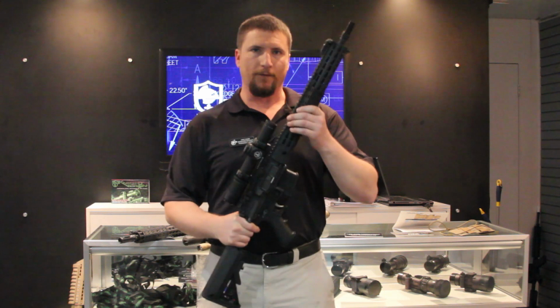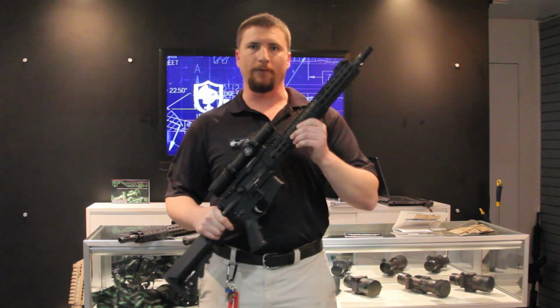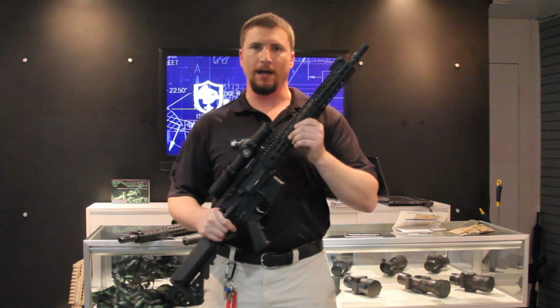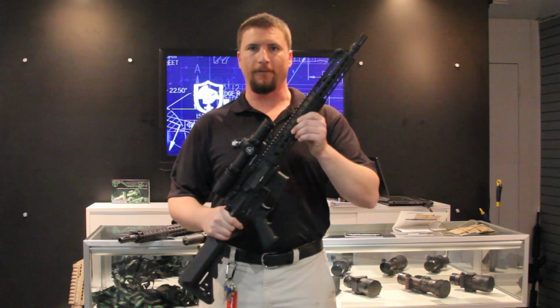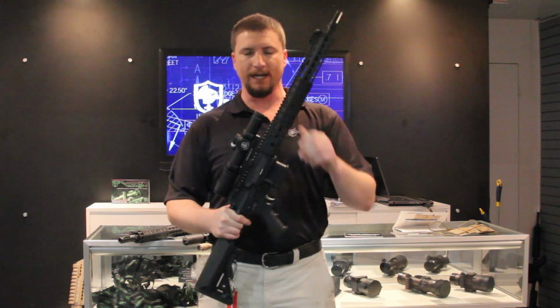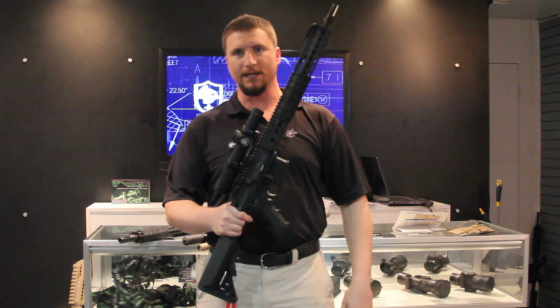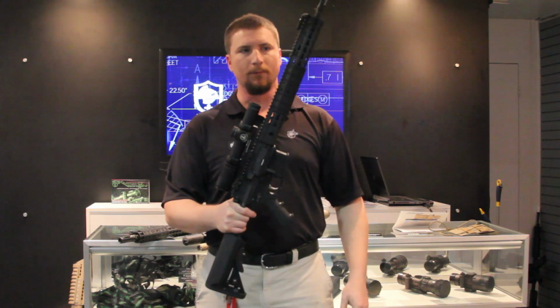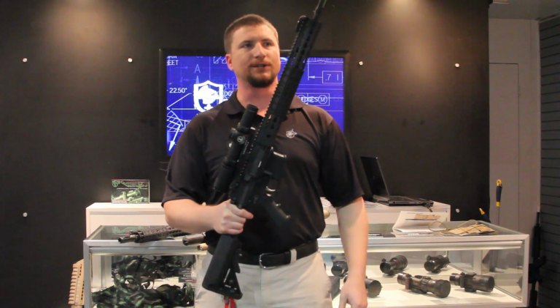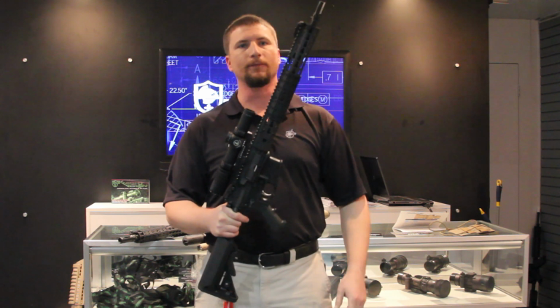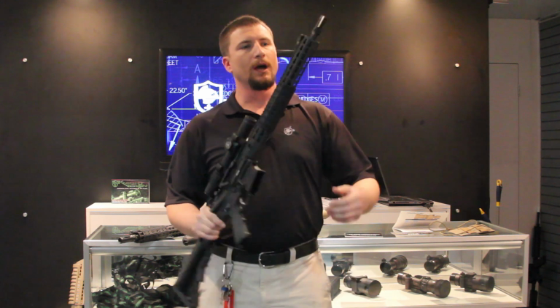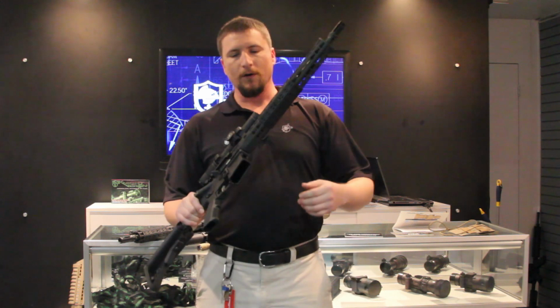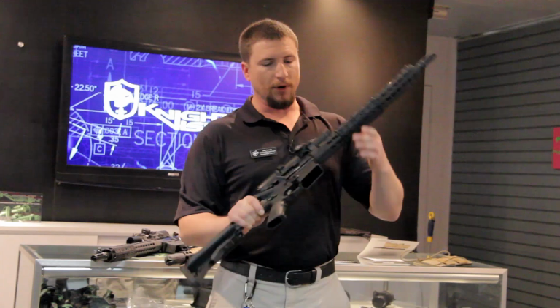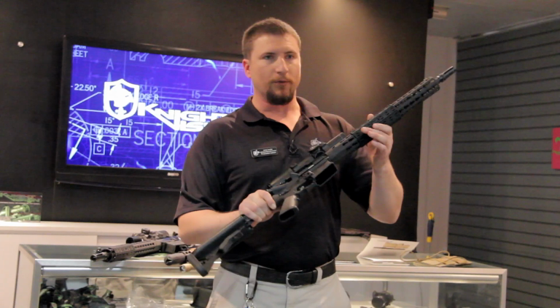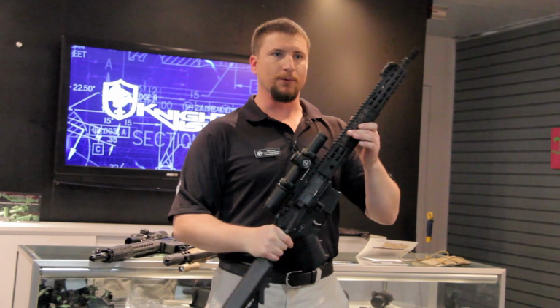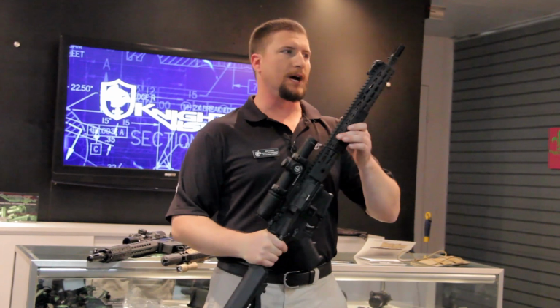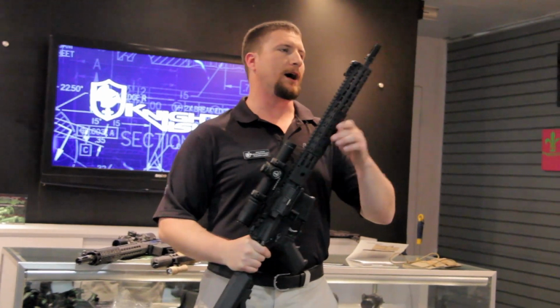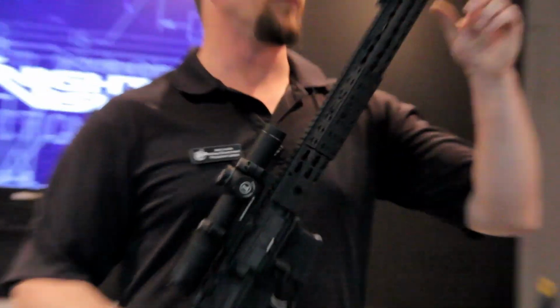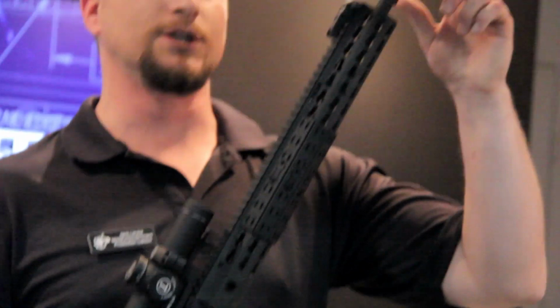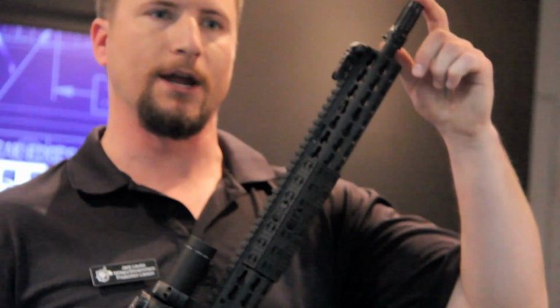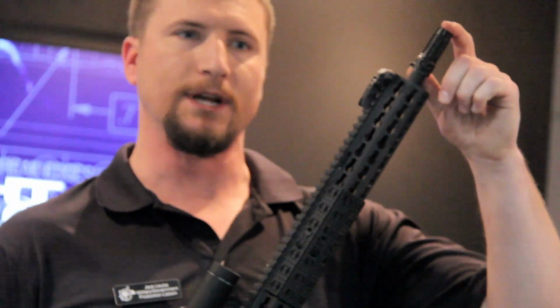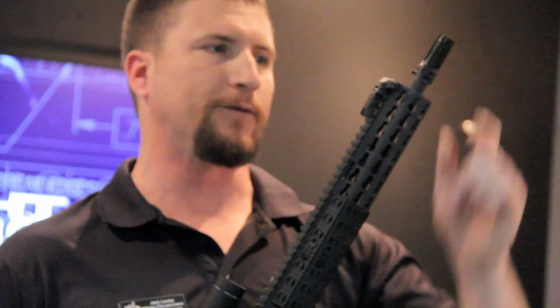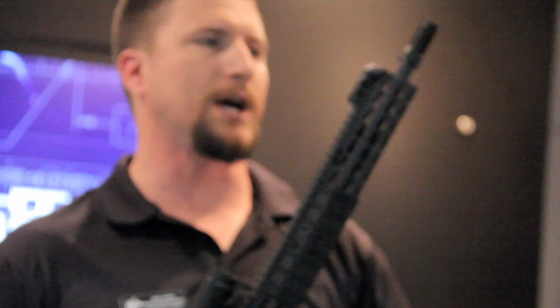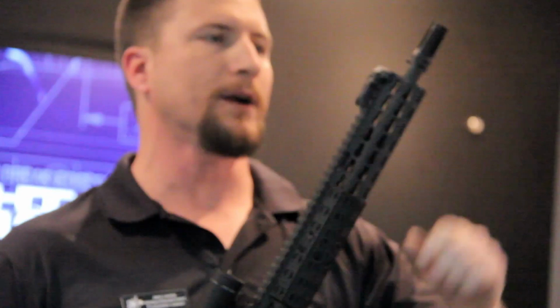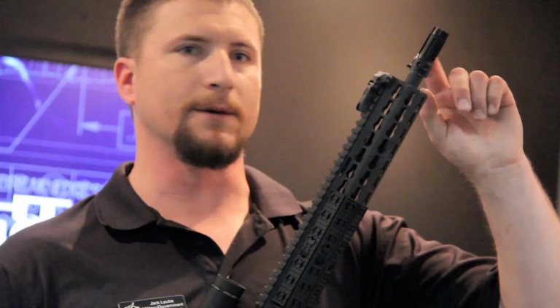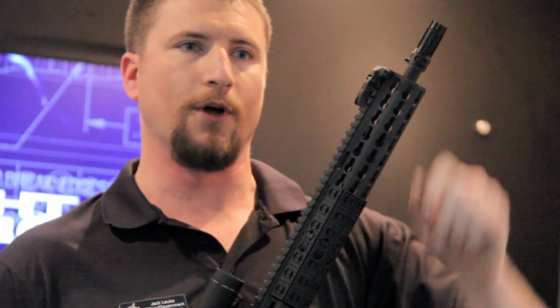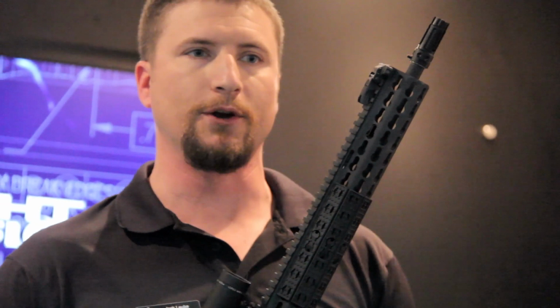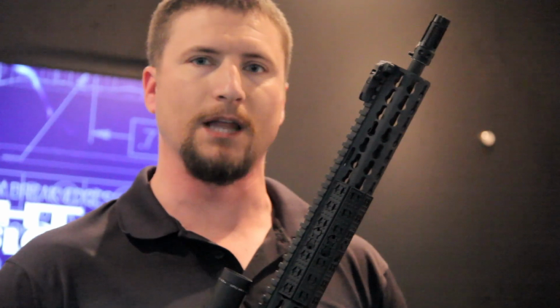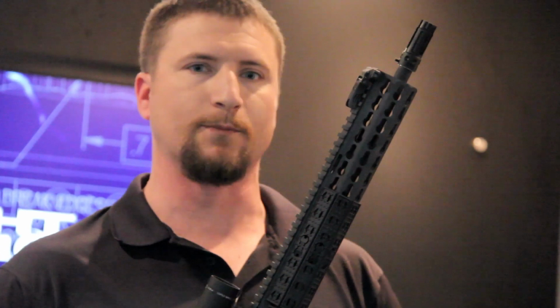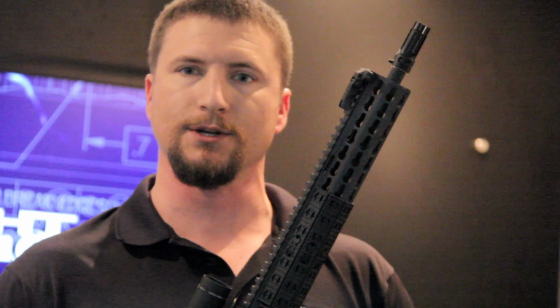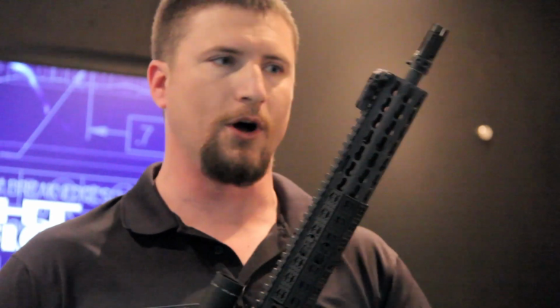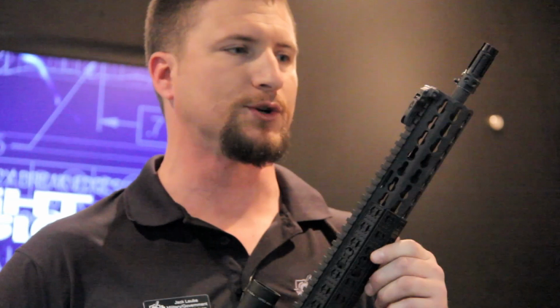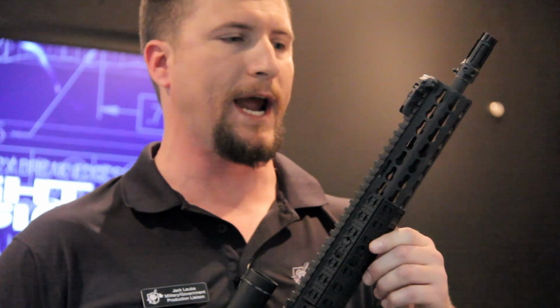First off, we've got the SR15 E2 Mod 2. Some really neat improvements with this gun. We've gone to a QDC flash hider — it's compatible with all of our QDC line of suppressors, both the long and short can.